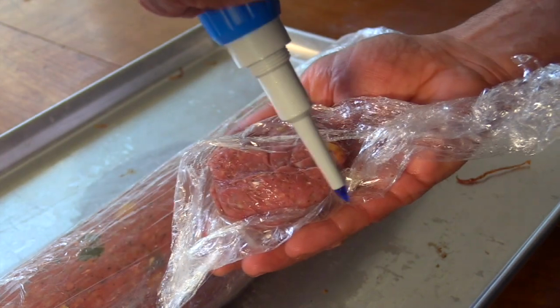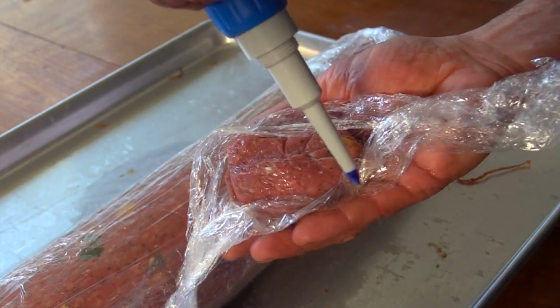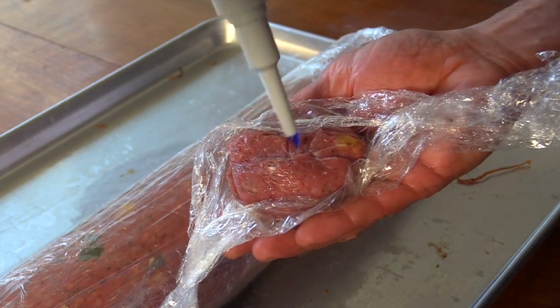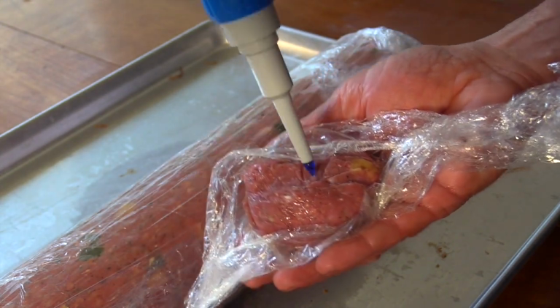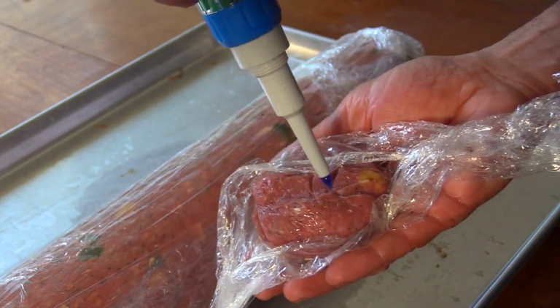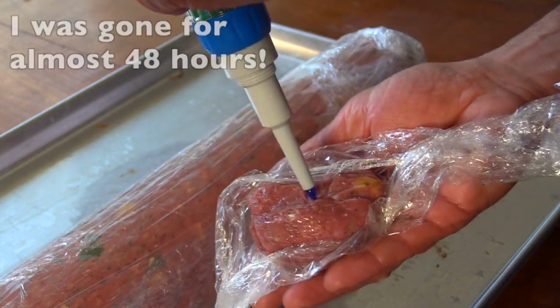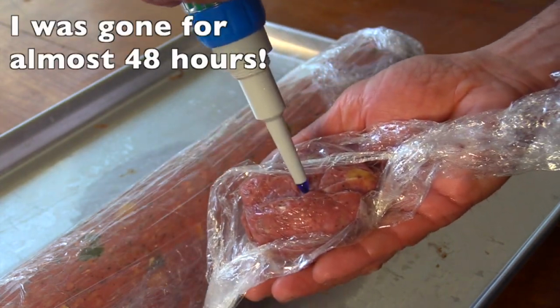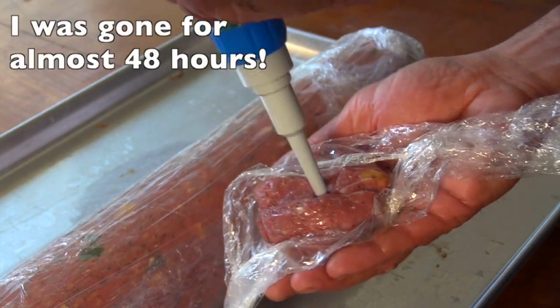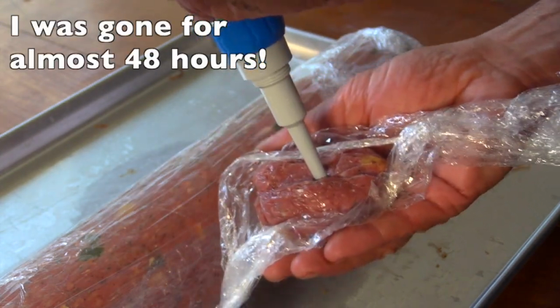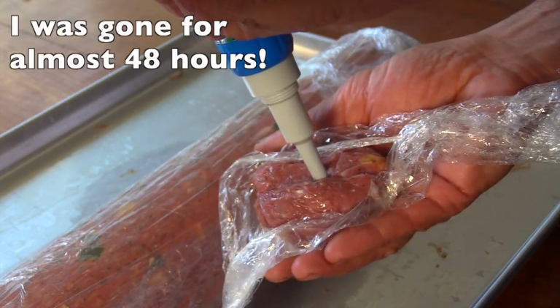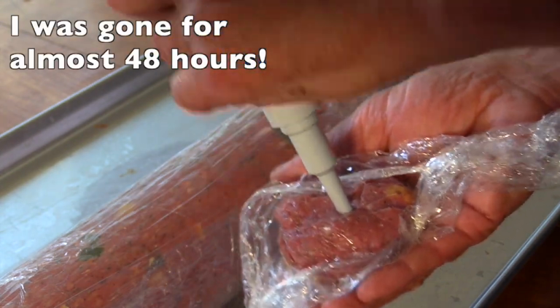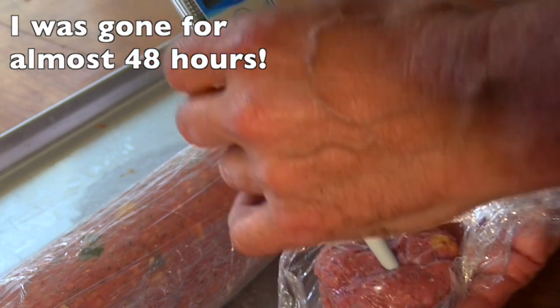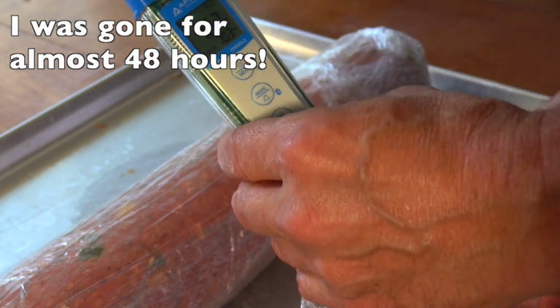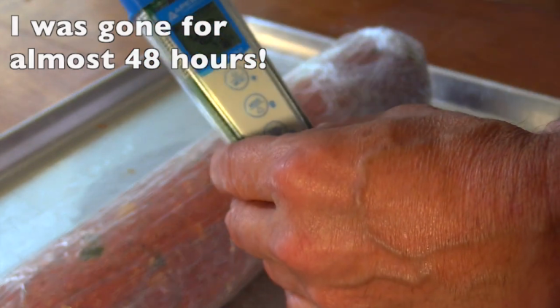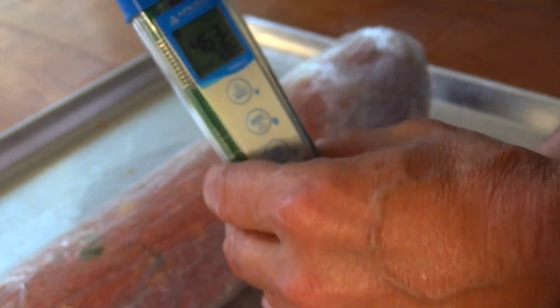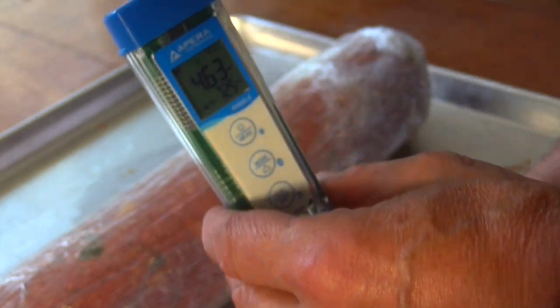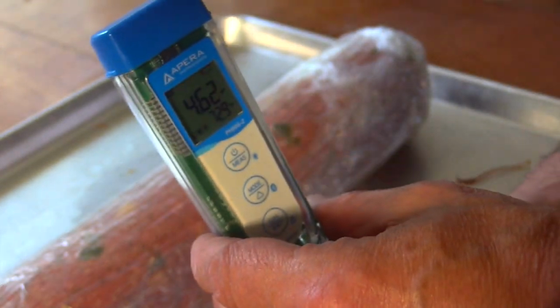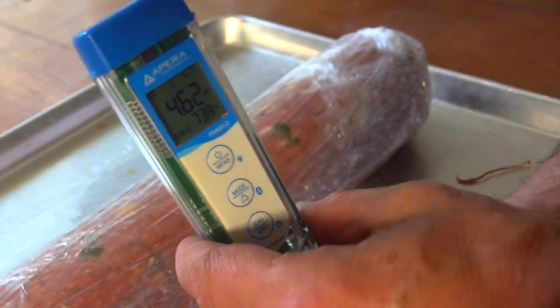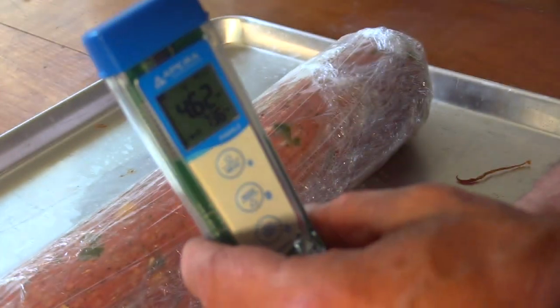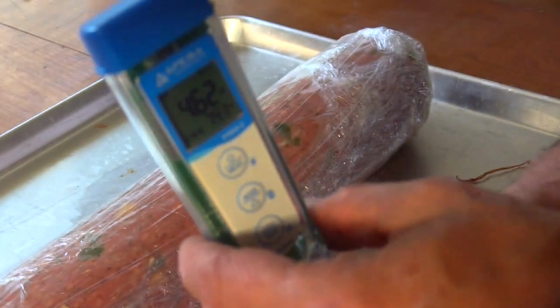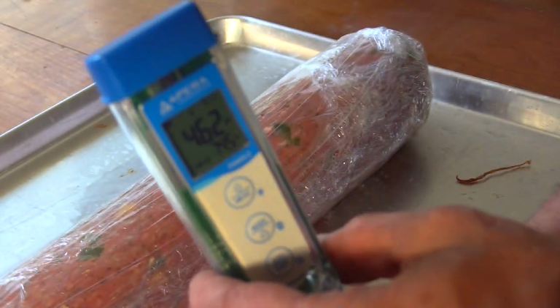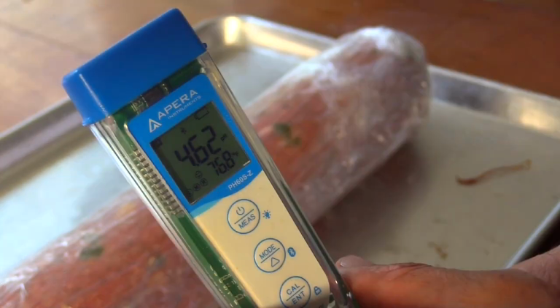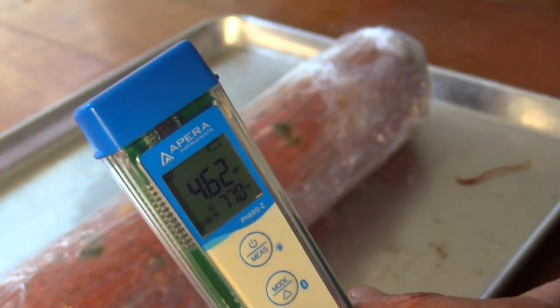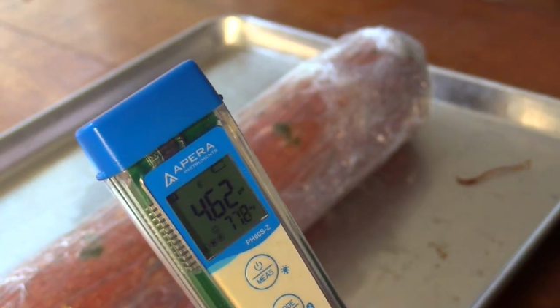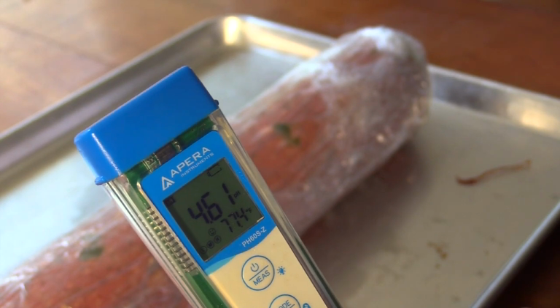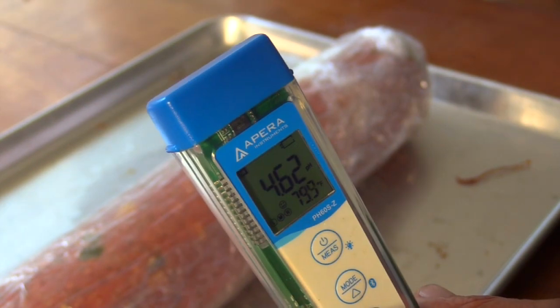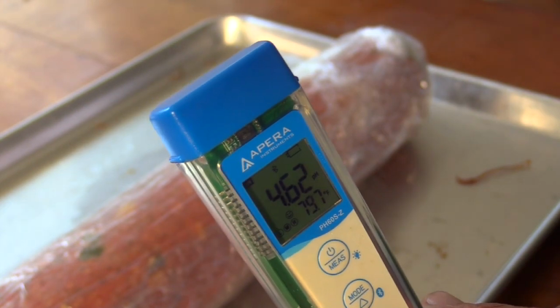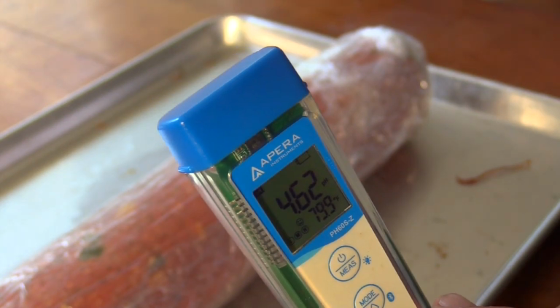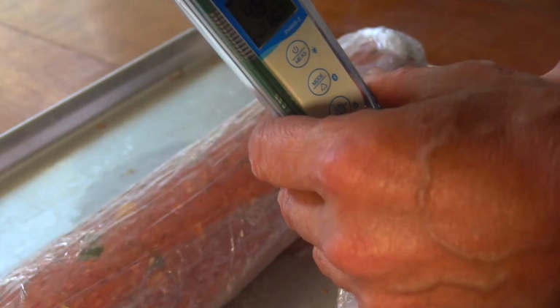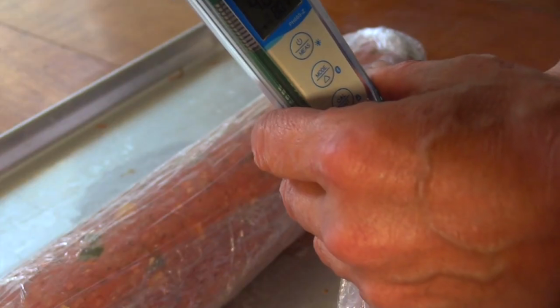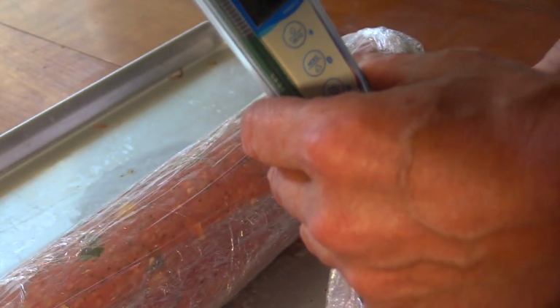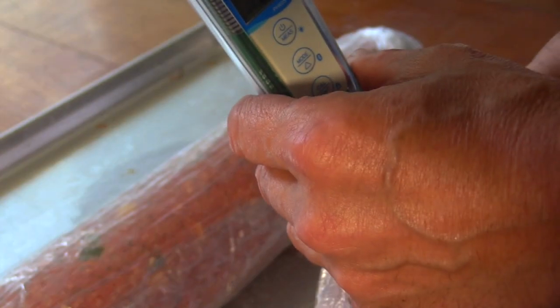I got home — I was gone a little longer than anticipated. The pH came in at 4.6, which is lower than I was going for, but nothing wrong with that. Better go get the smoker going.